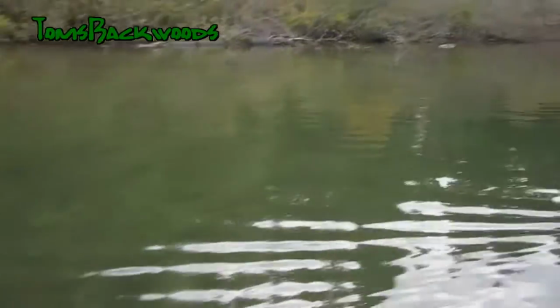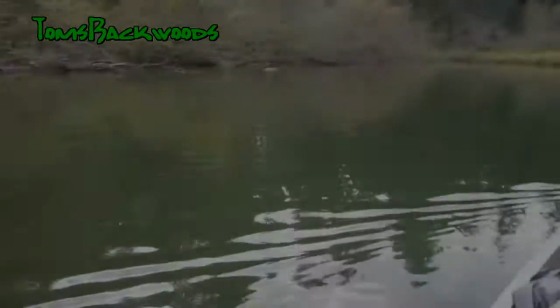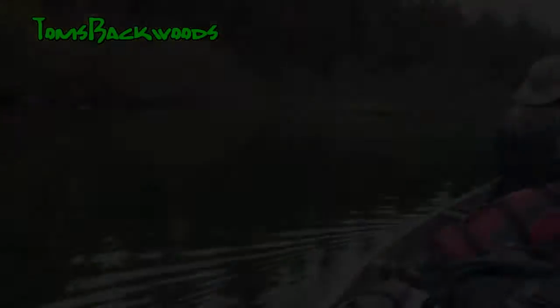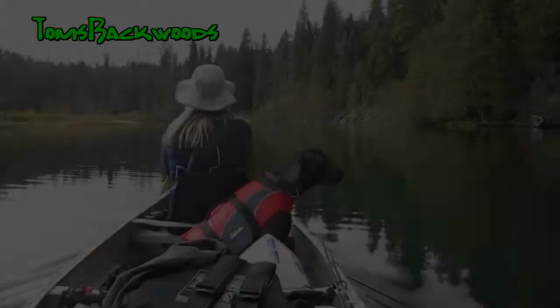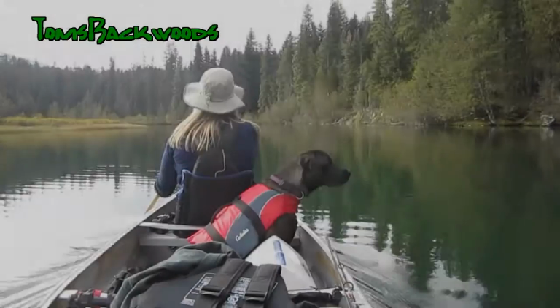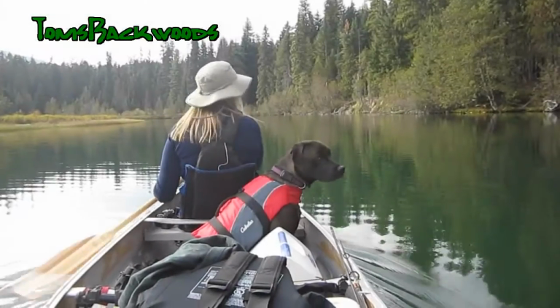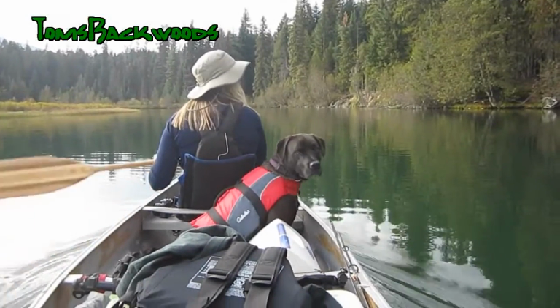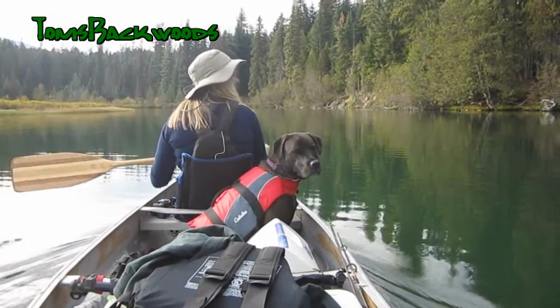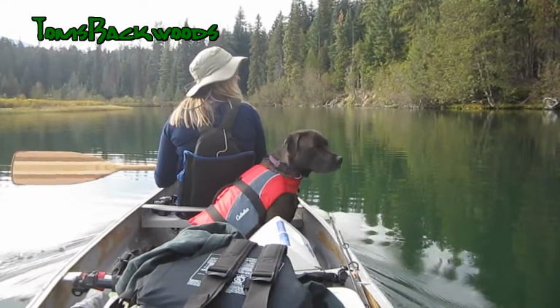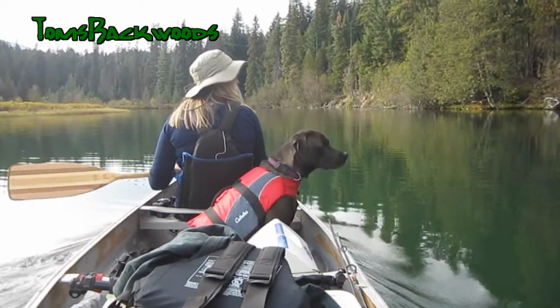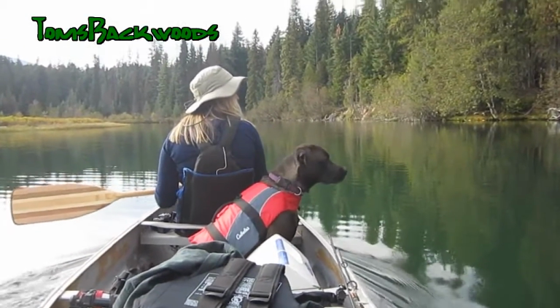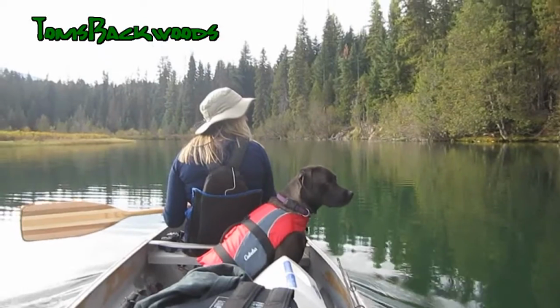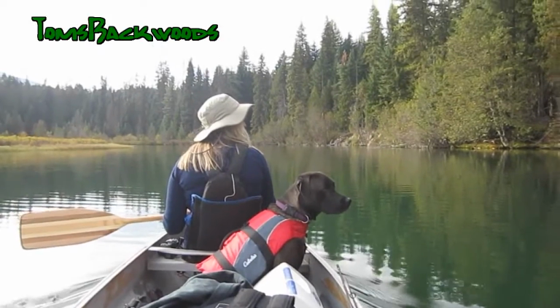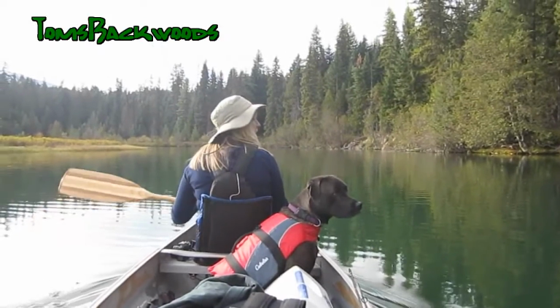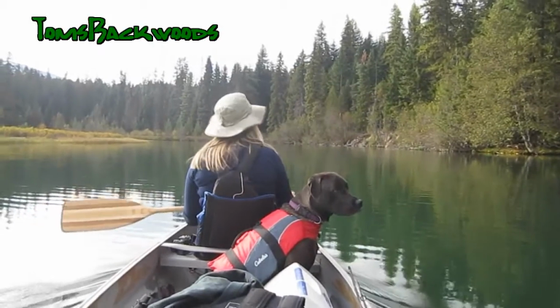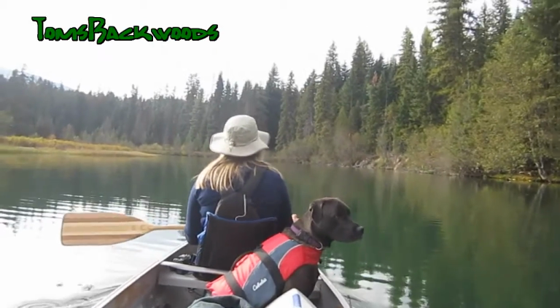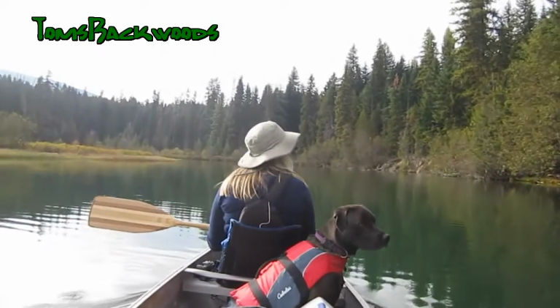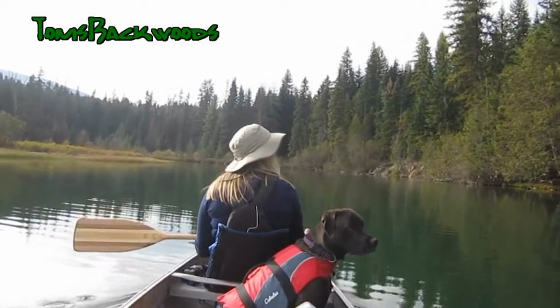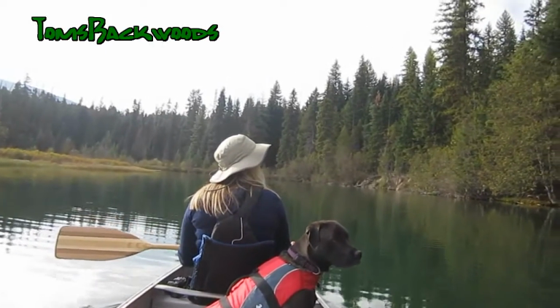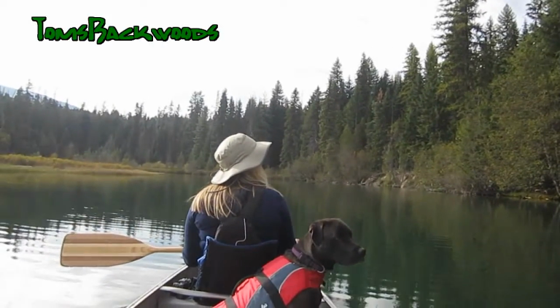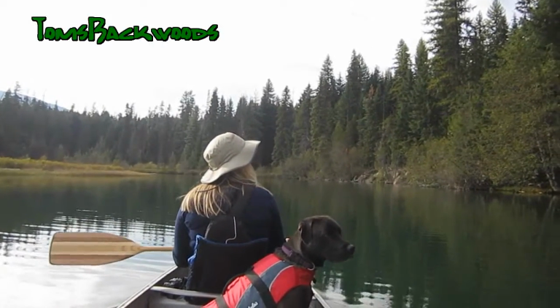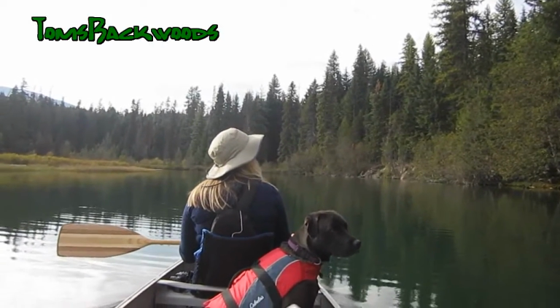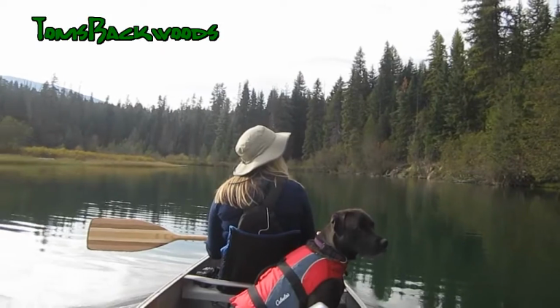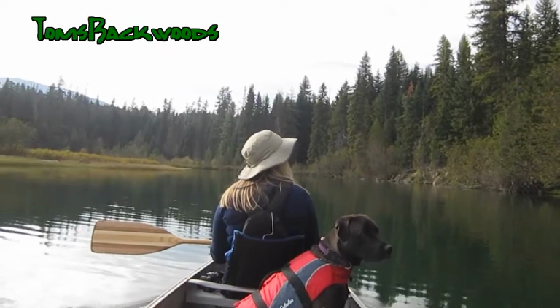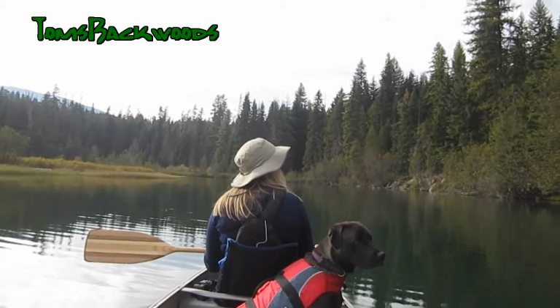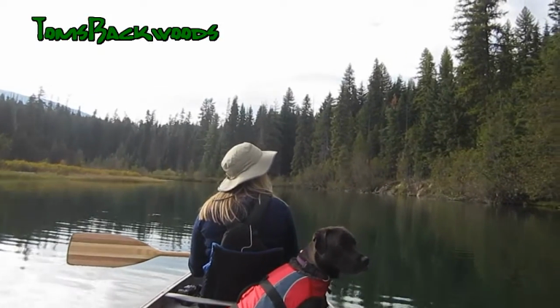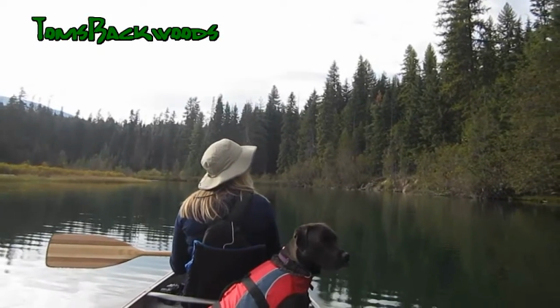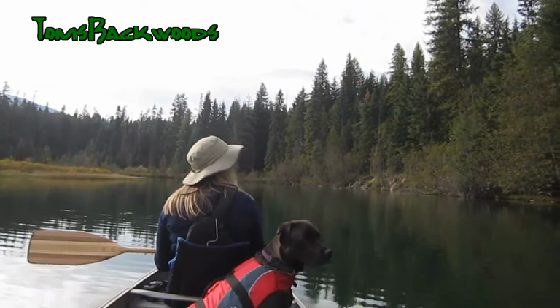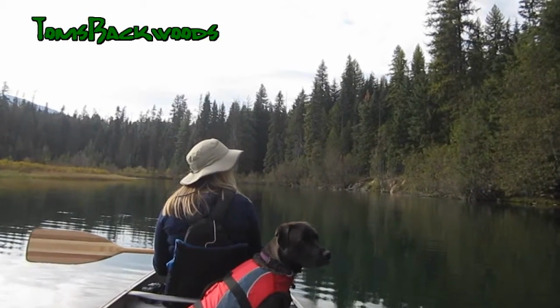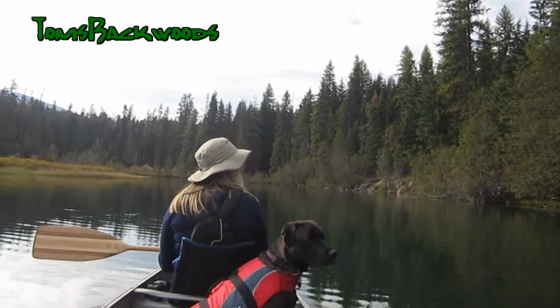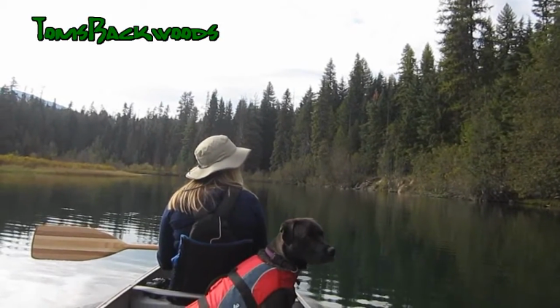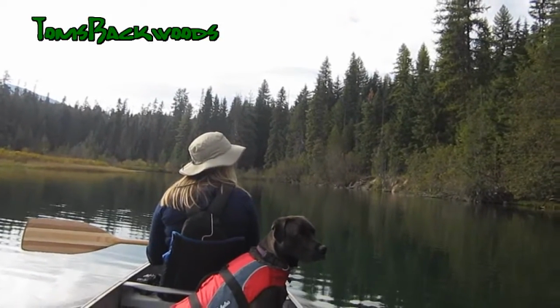It's beautiful. Hi Sadie! What do you think, Theresa? Oh, this is awesome. Pretty neat. Yeah, once you get up past all the people, it's great.